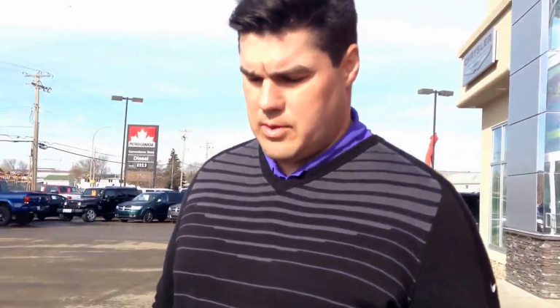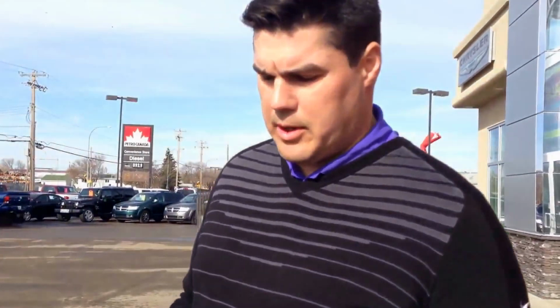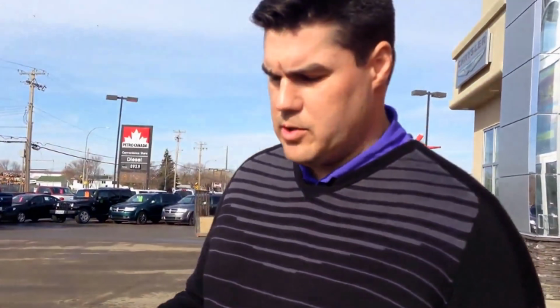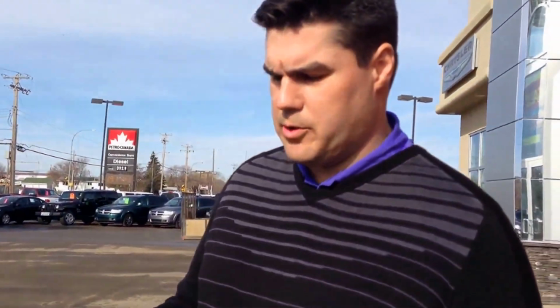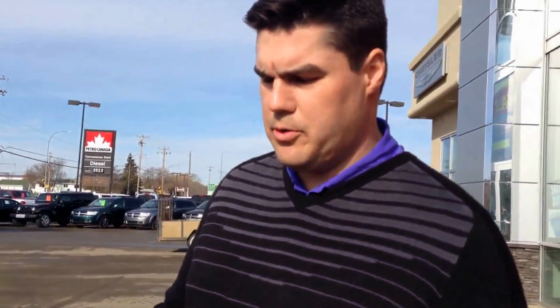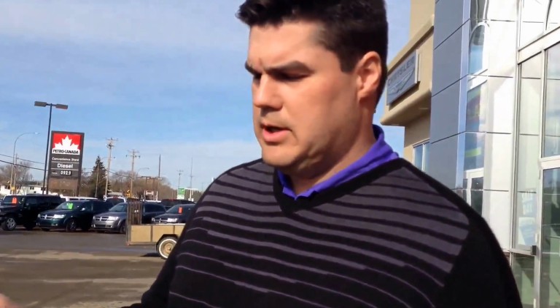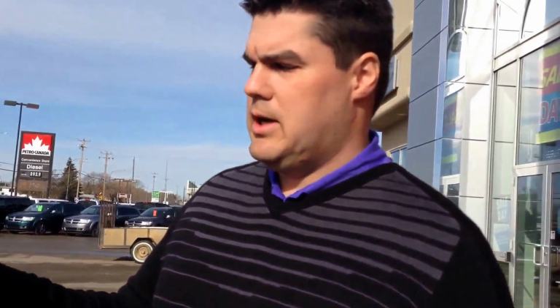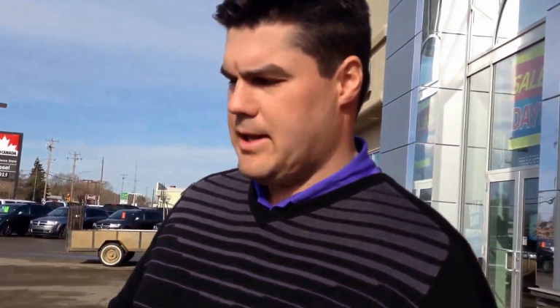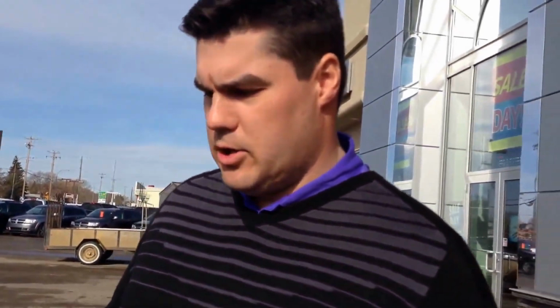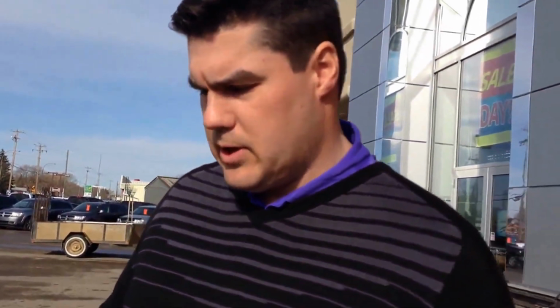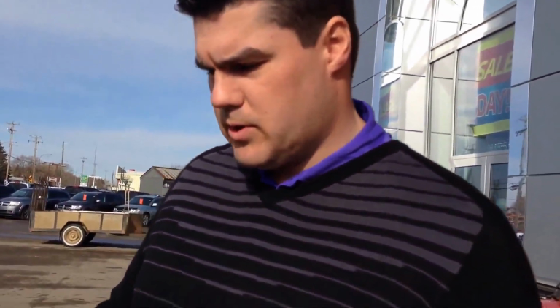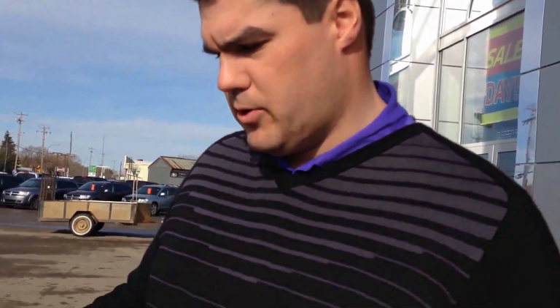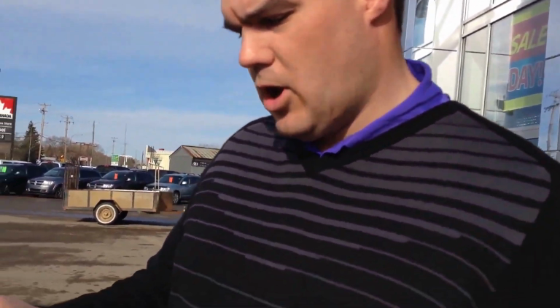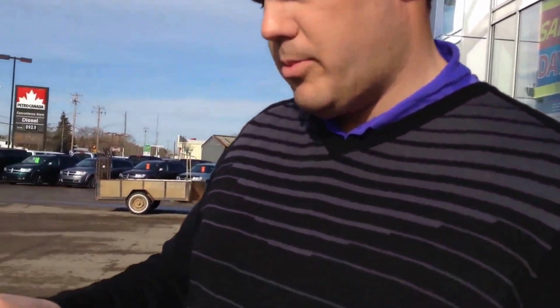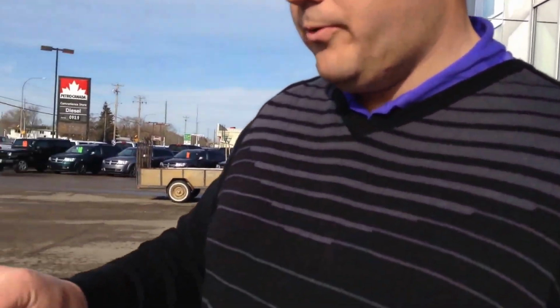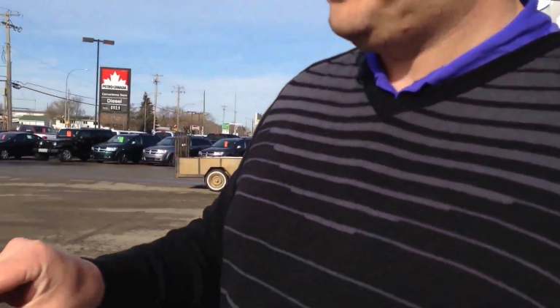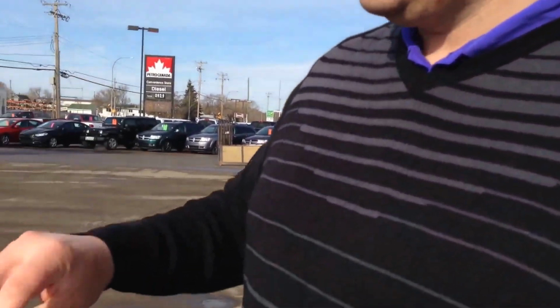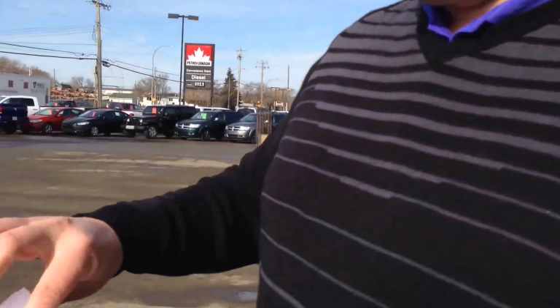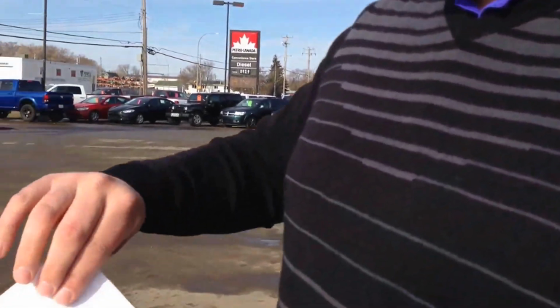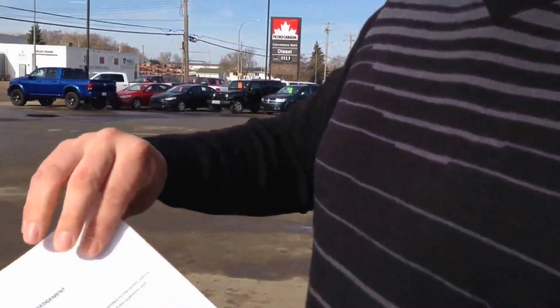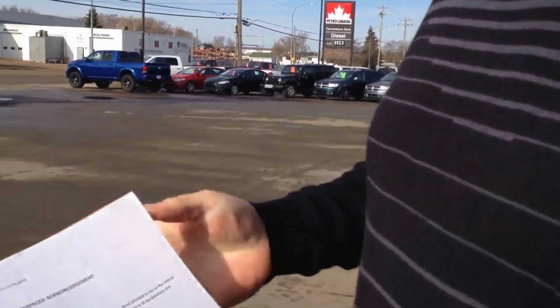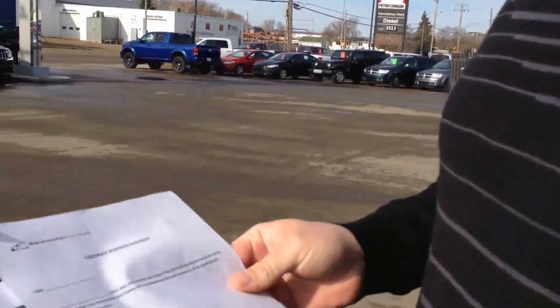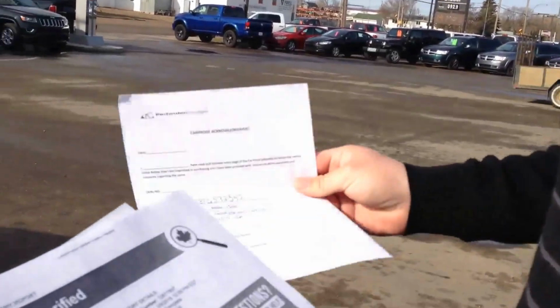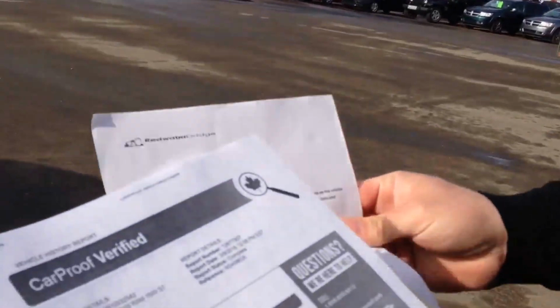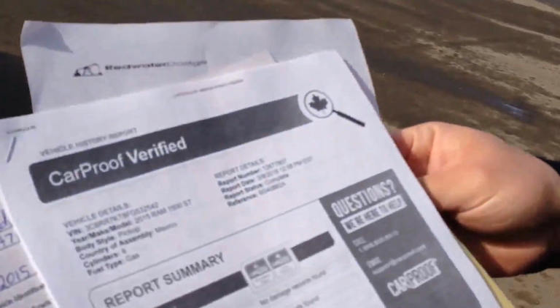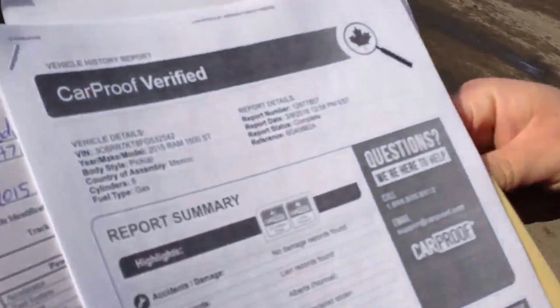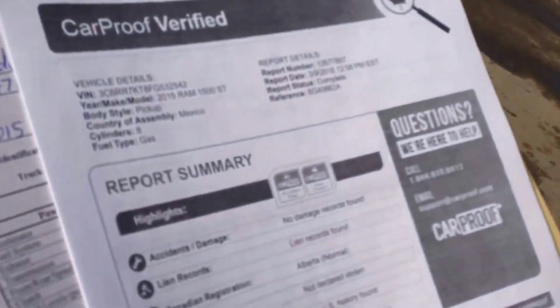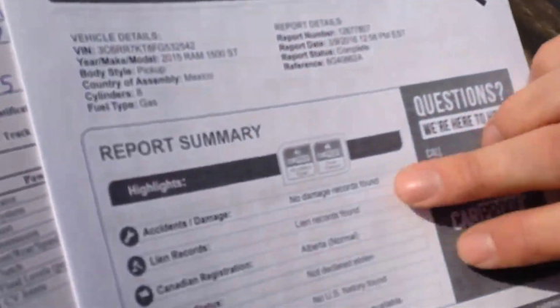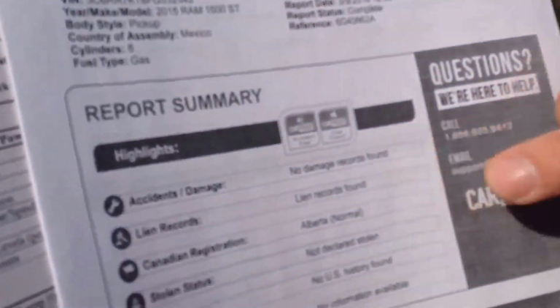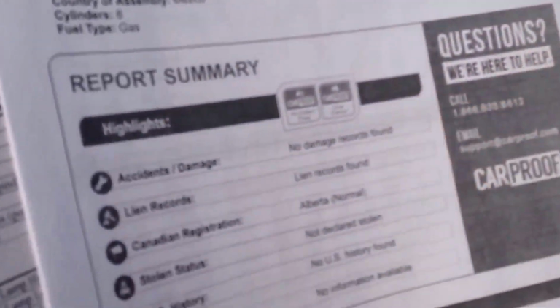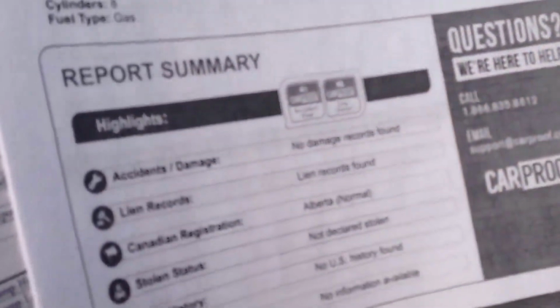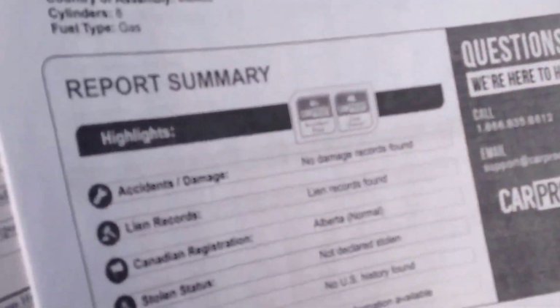Now what we're going to do is go through the CarProof, like all our used vehicles, to make sure it hasn't been in any accidents. No damage records found.